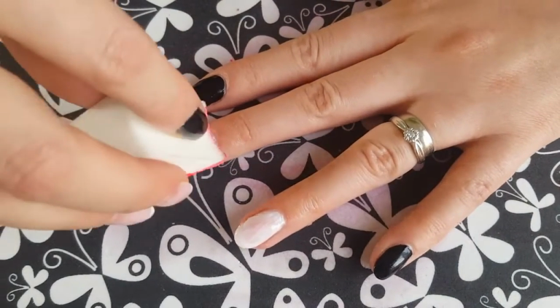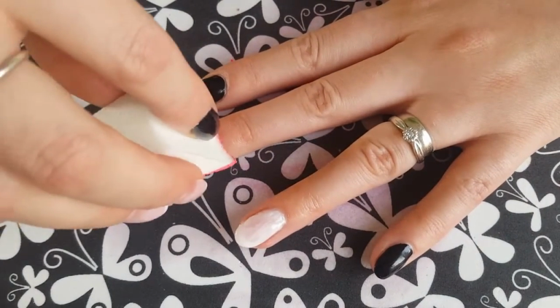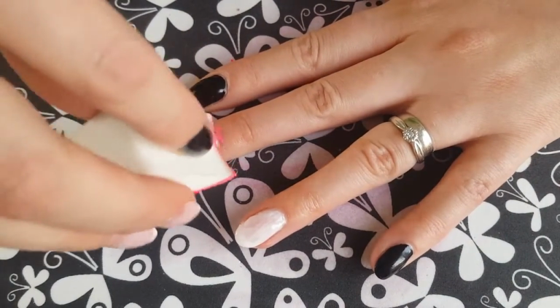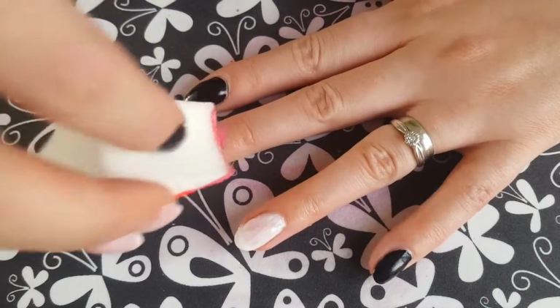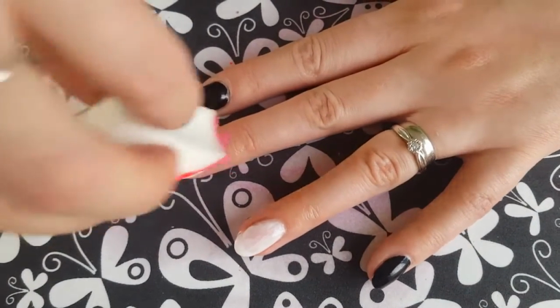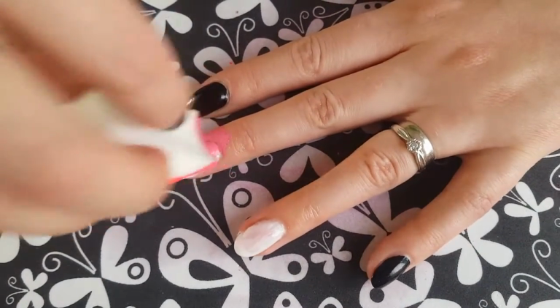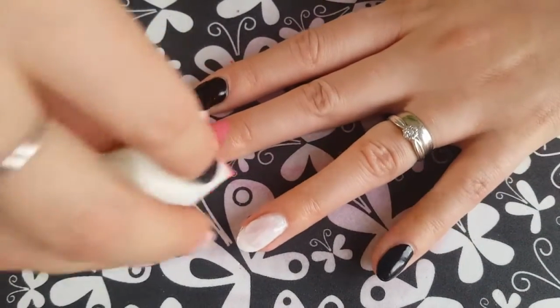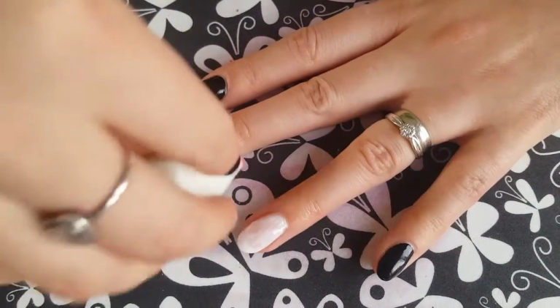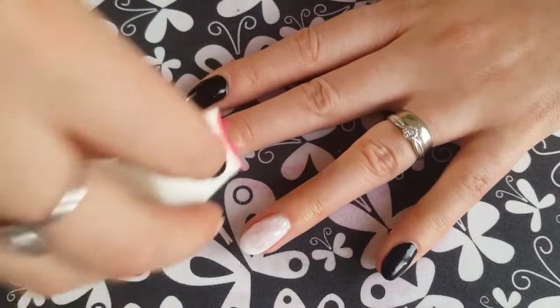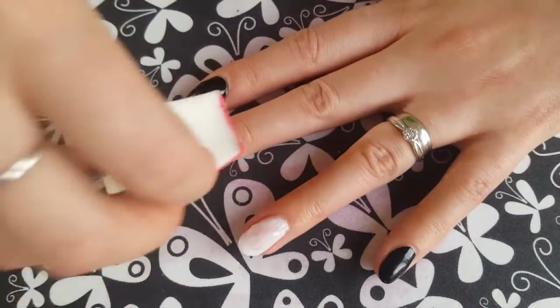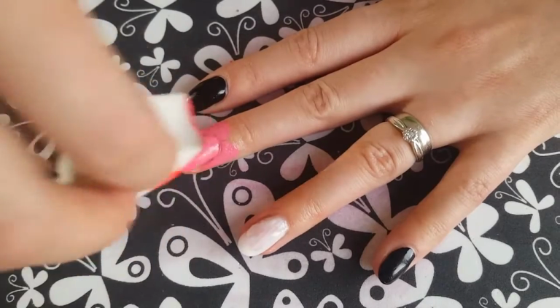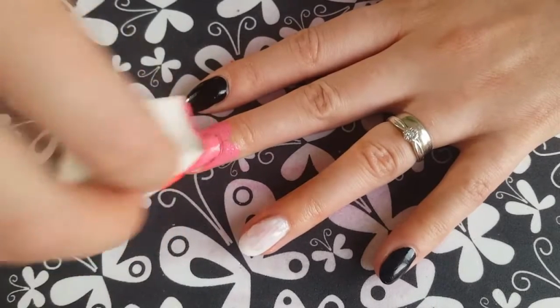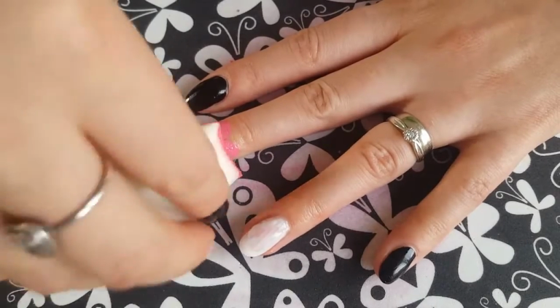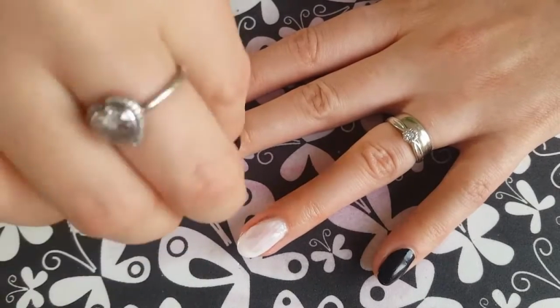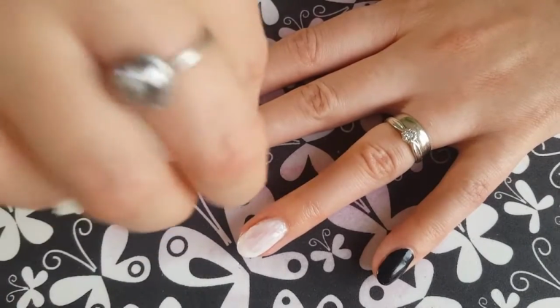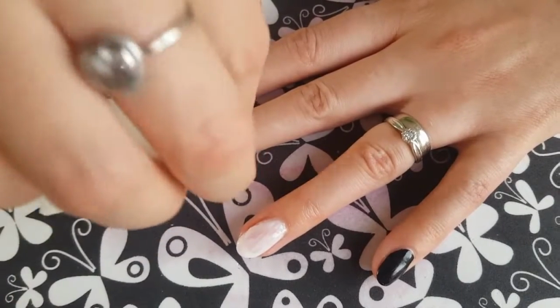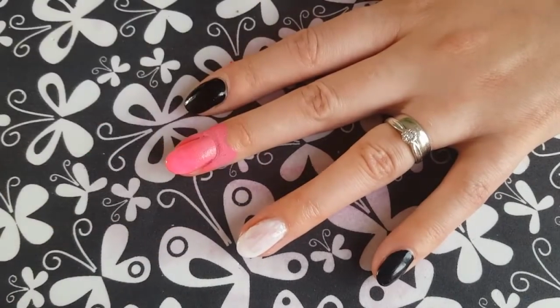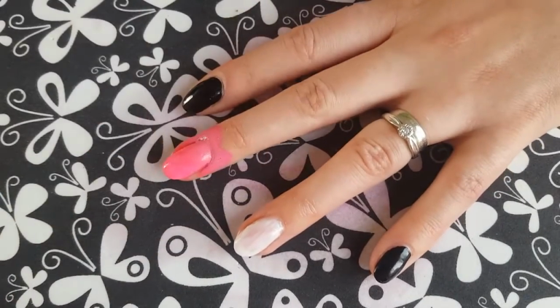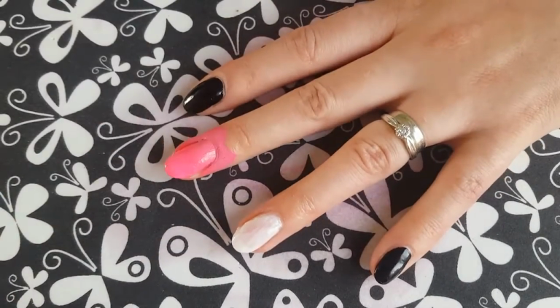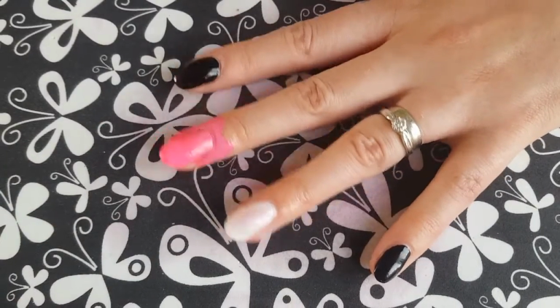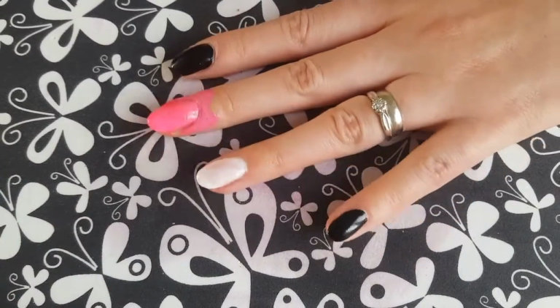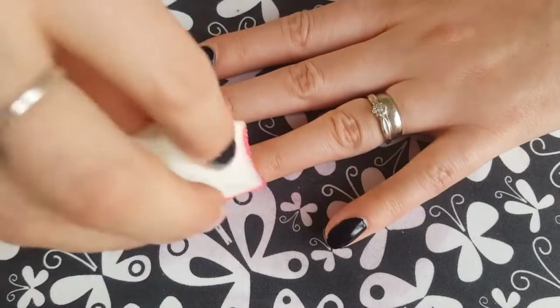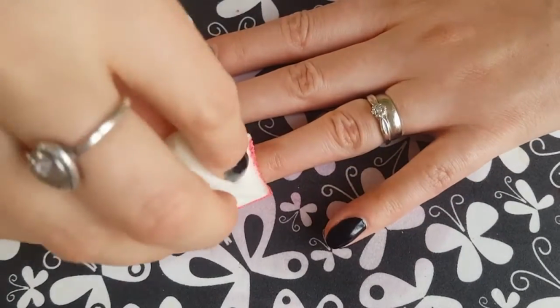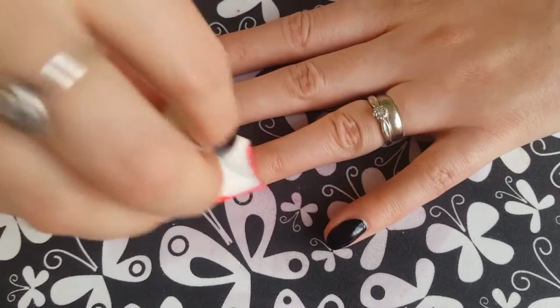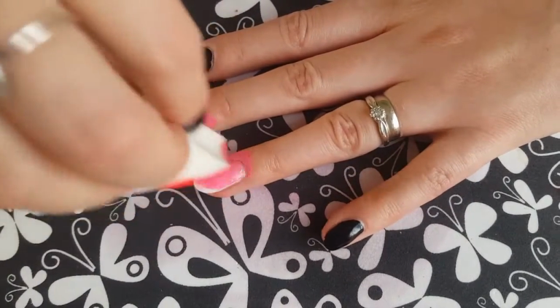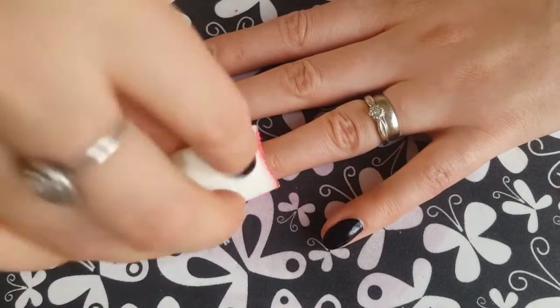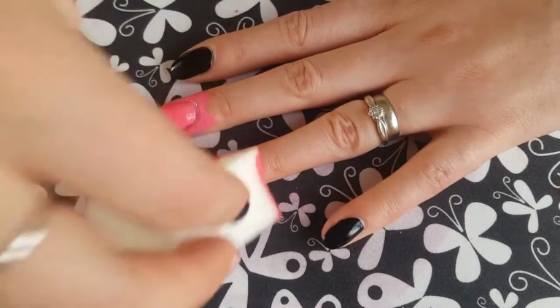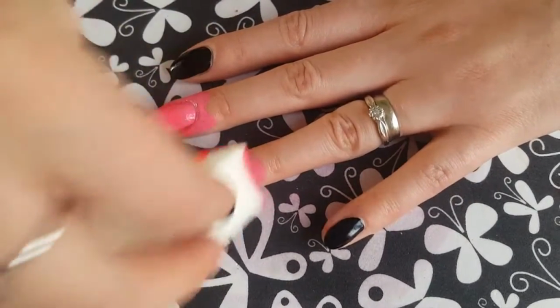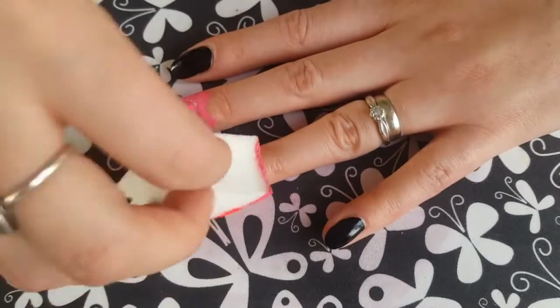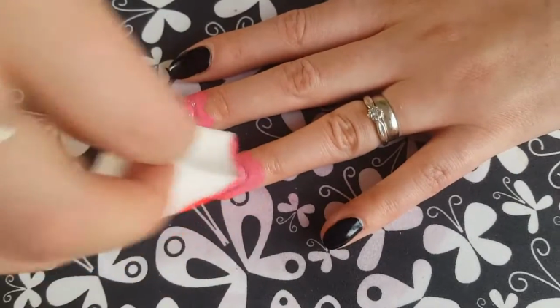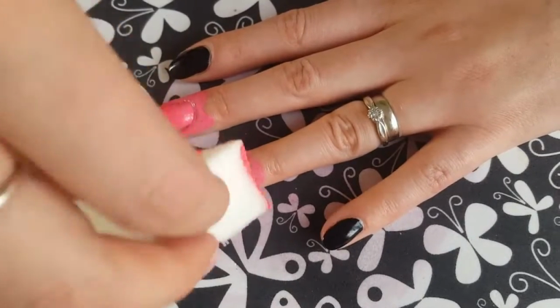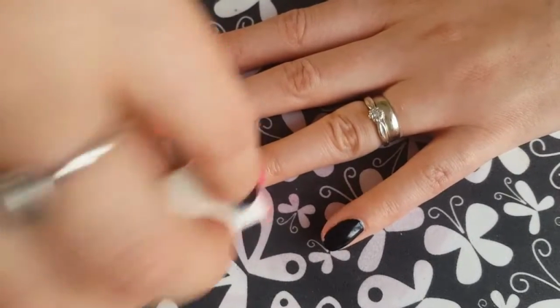Then when you're happy, you just want to dab it onto your nail — side to side and up and down slightly — just to help those colours blend really, really well.